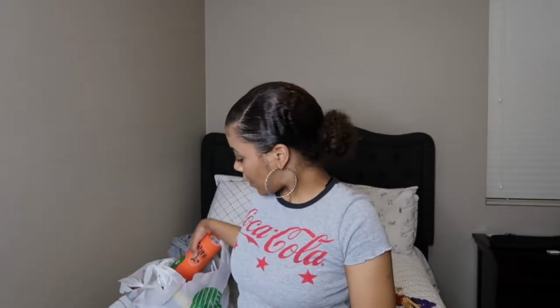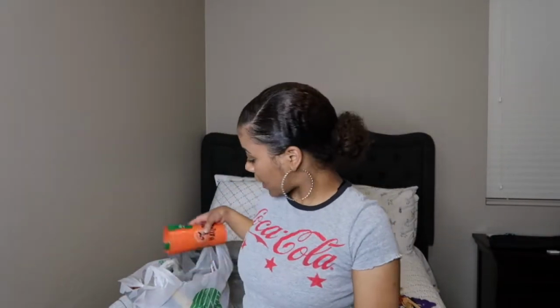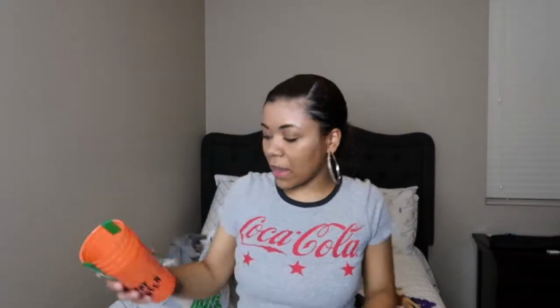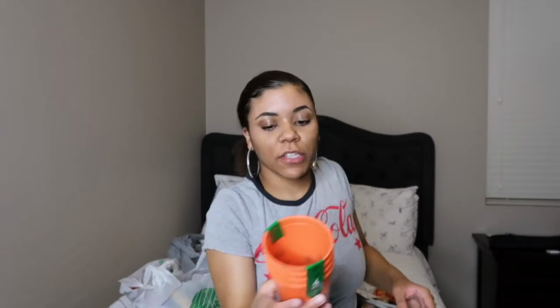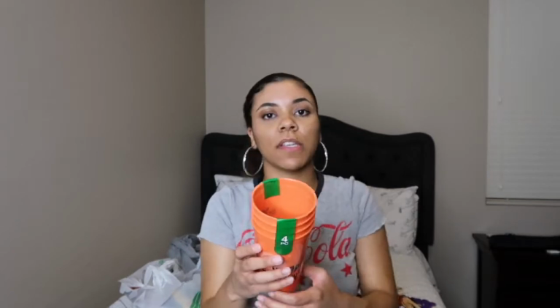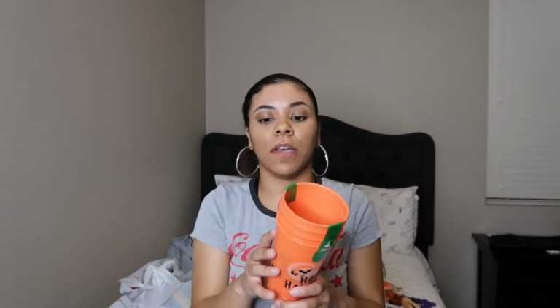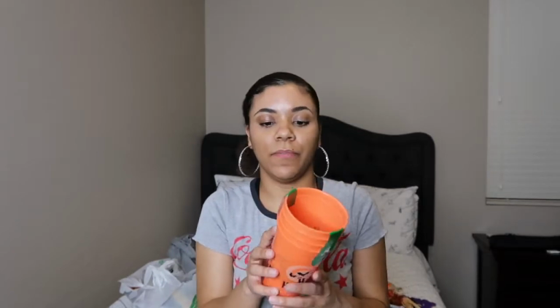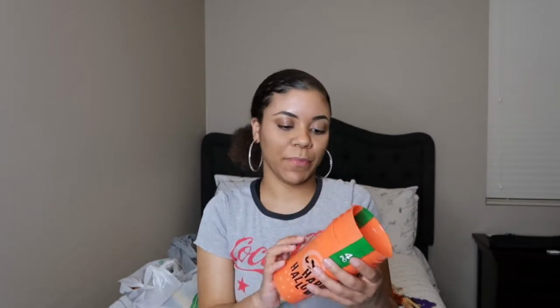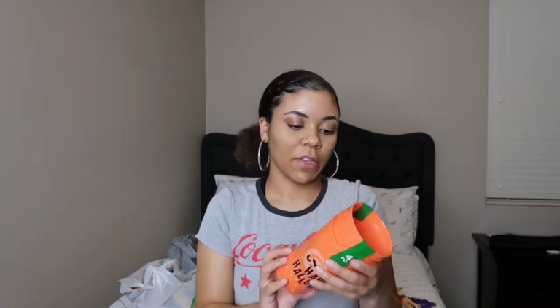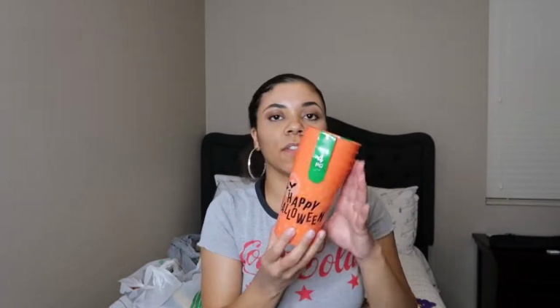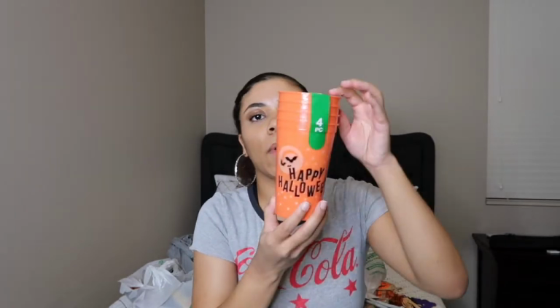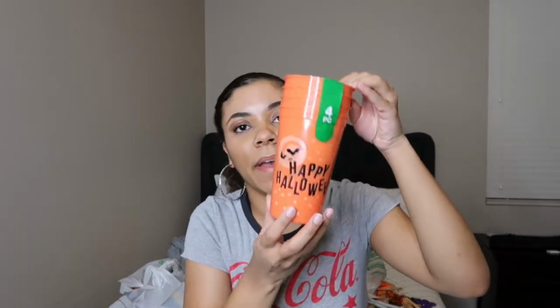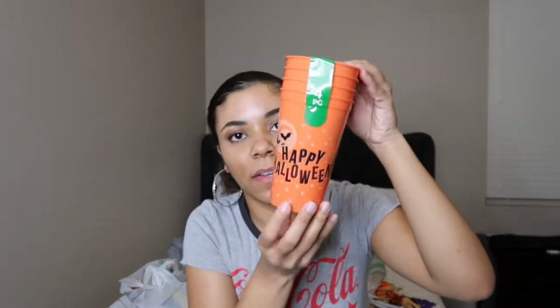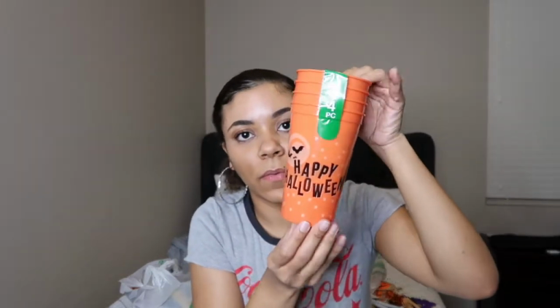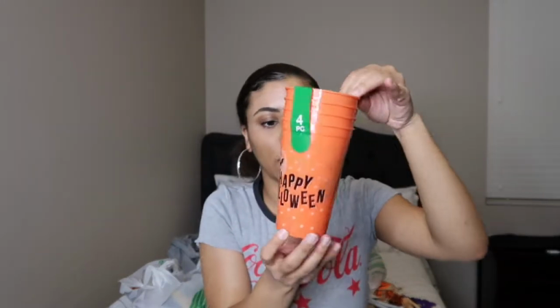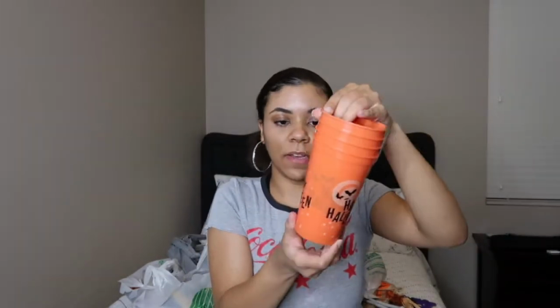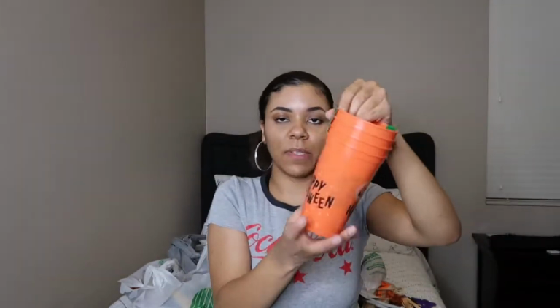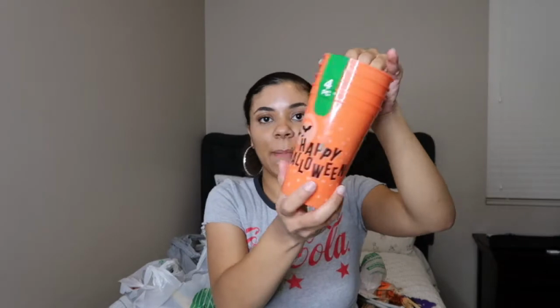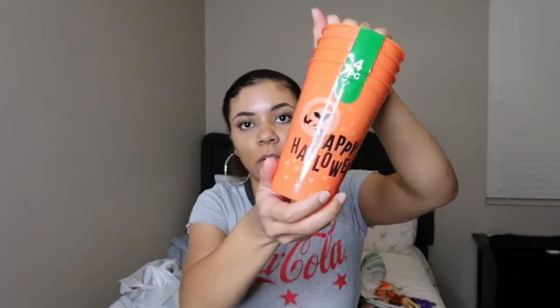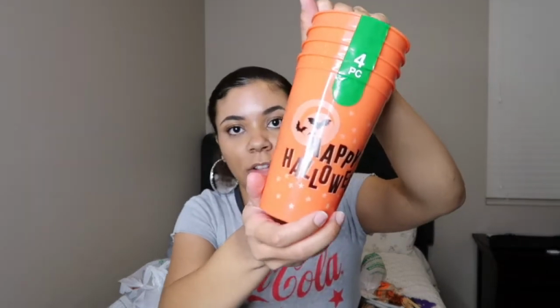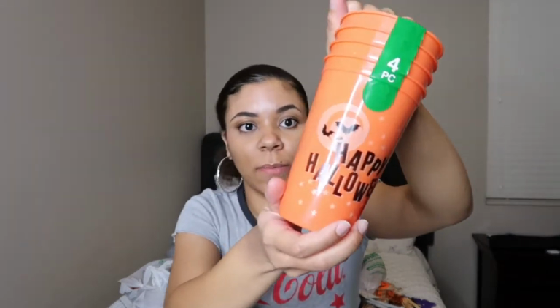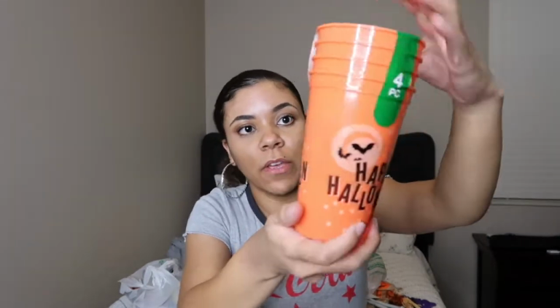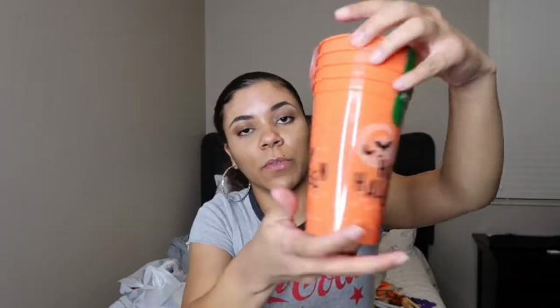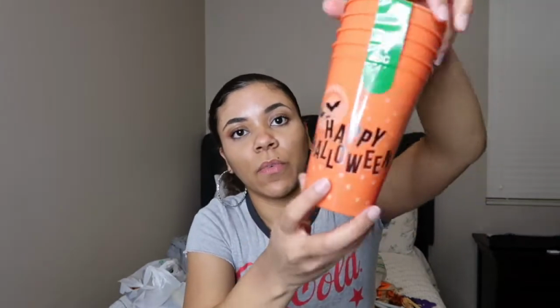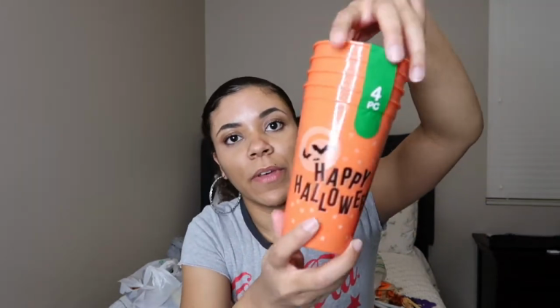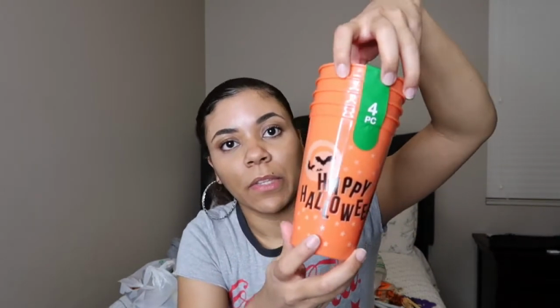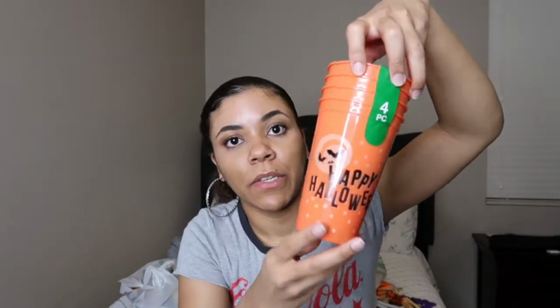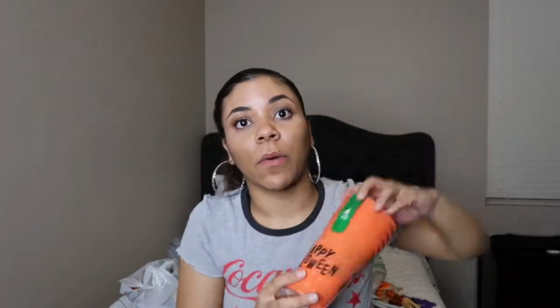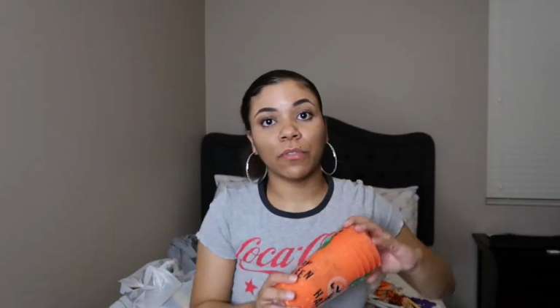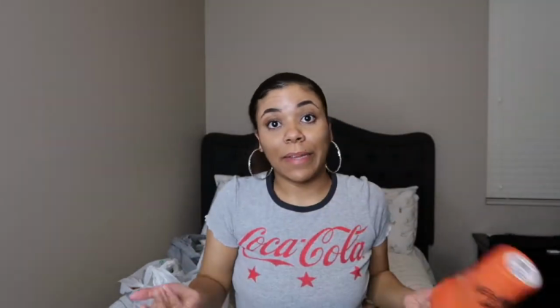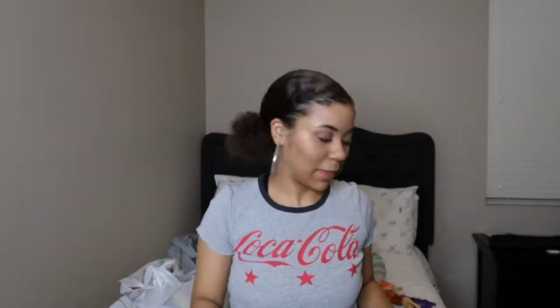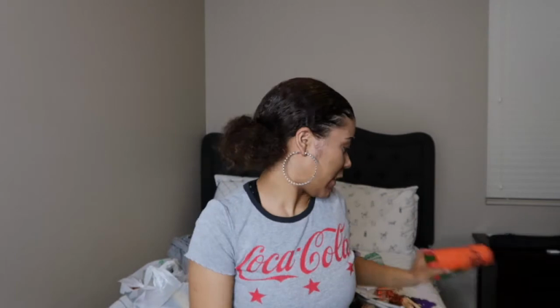The next thing I got are just this four-pack of Halloween cups. They say Happy Halloween on them. Super simple, but you can always use some plastic cups.